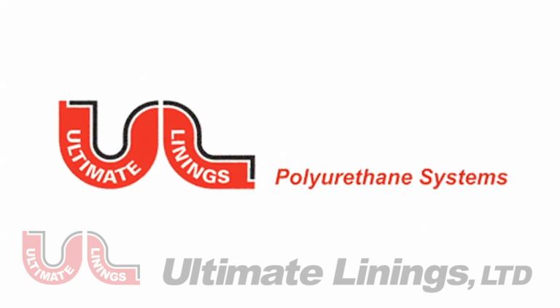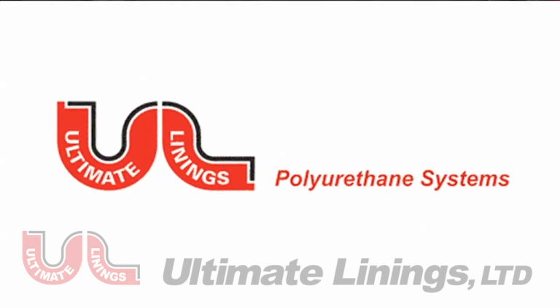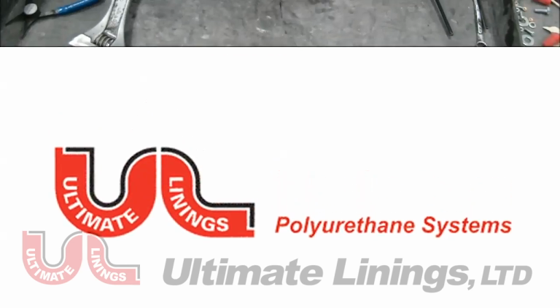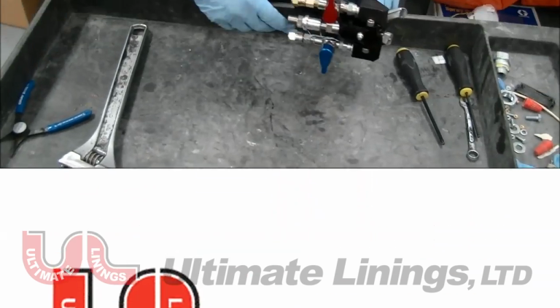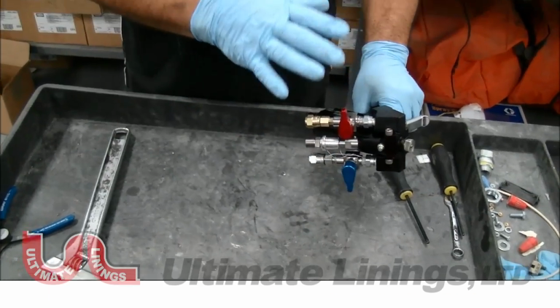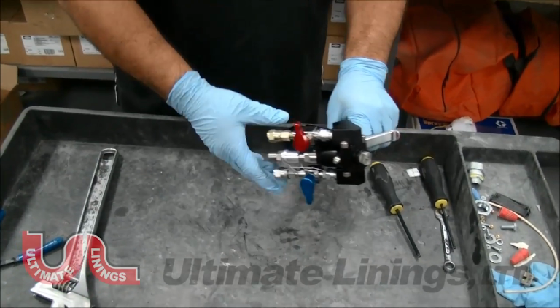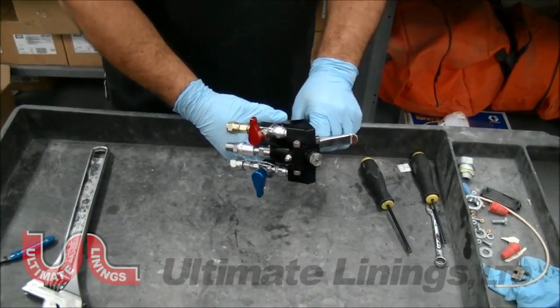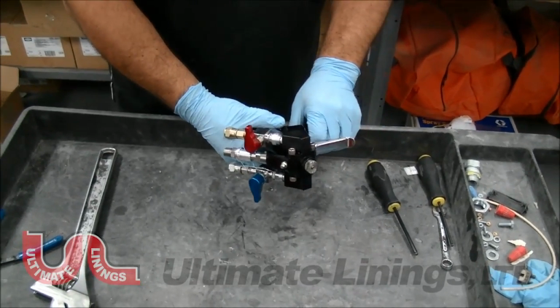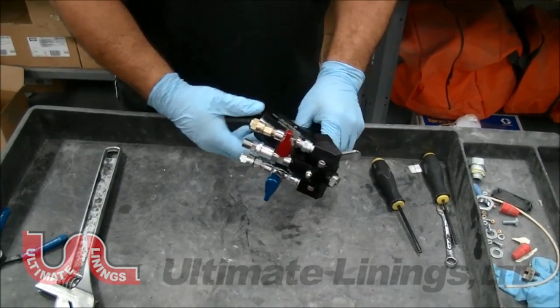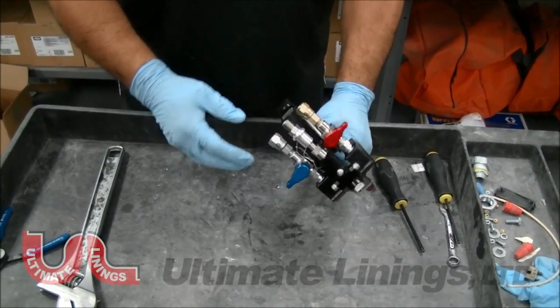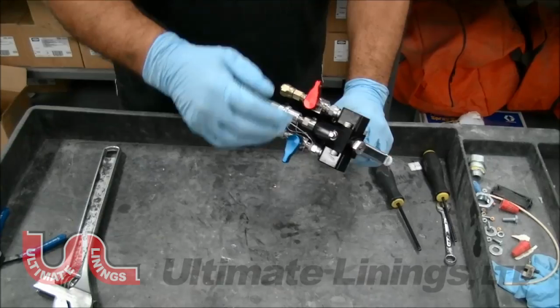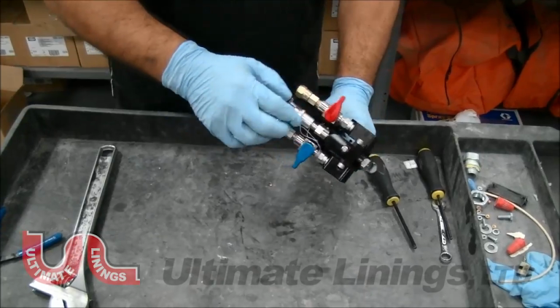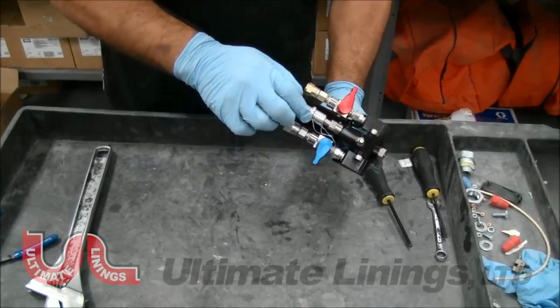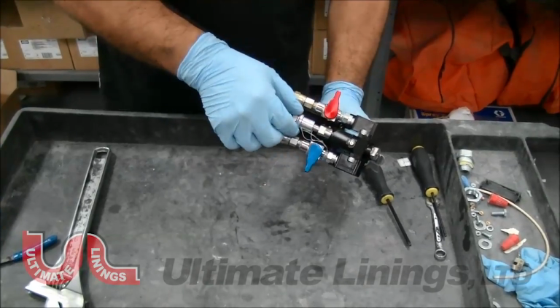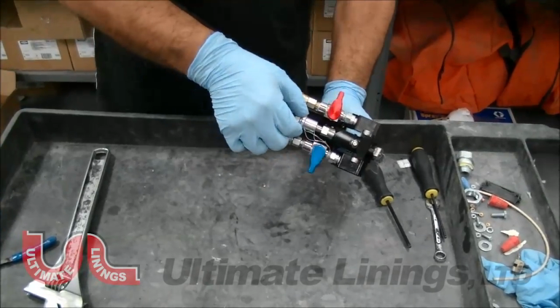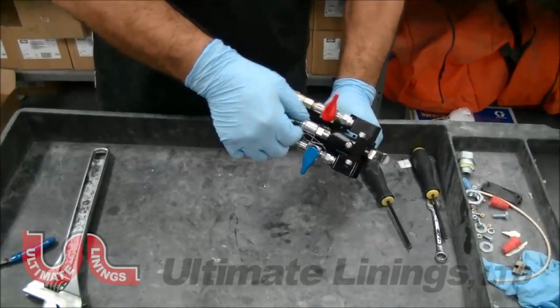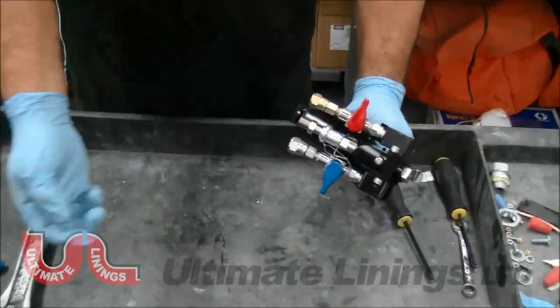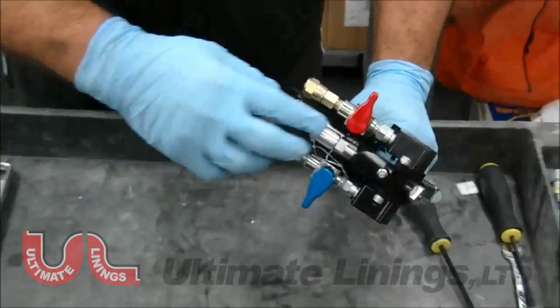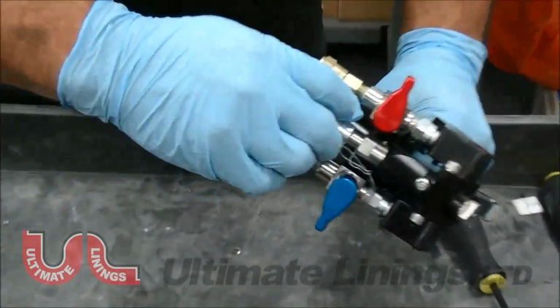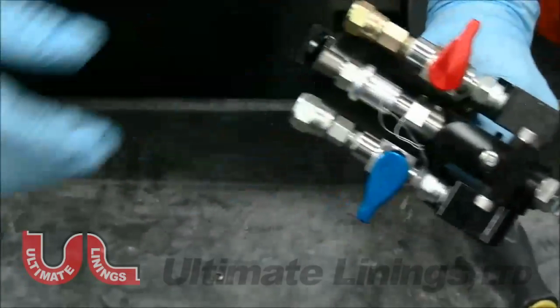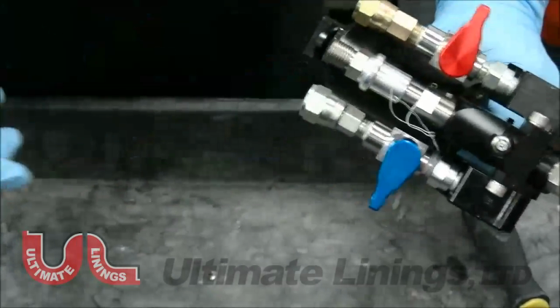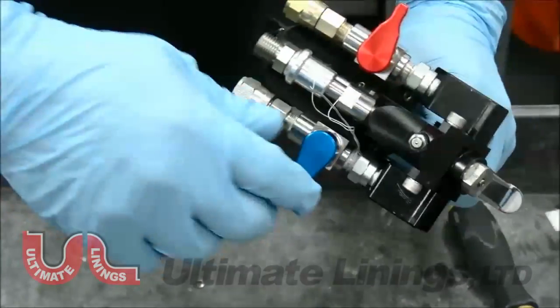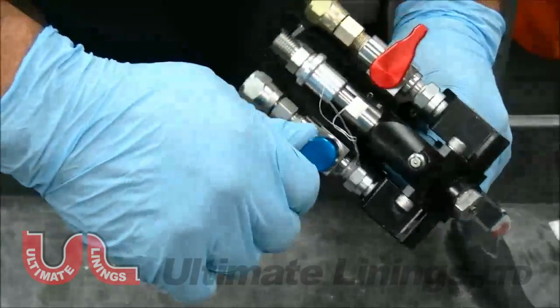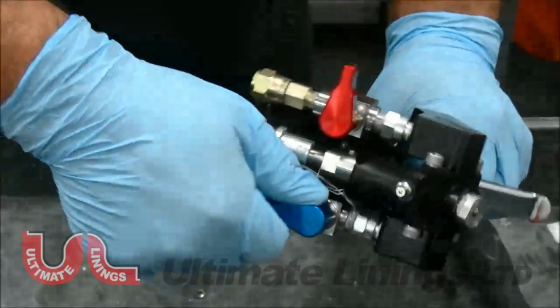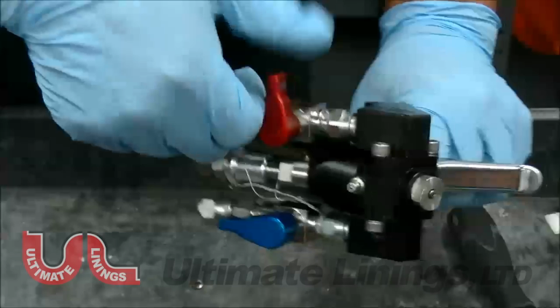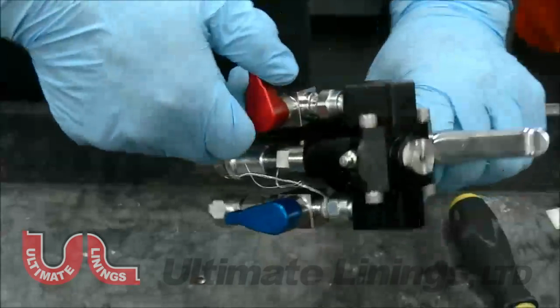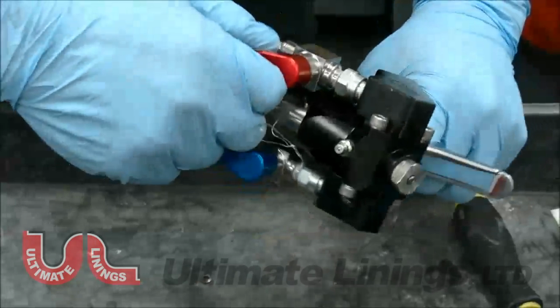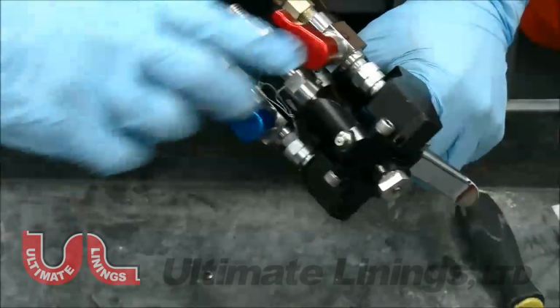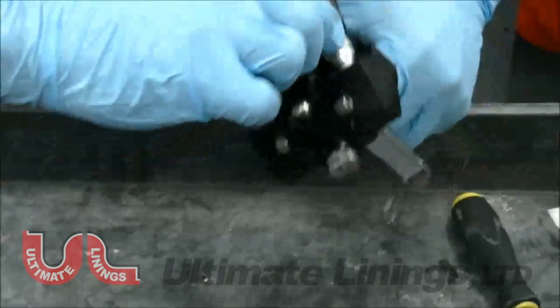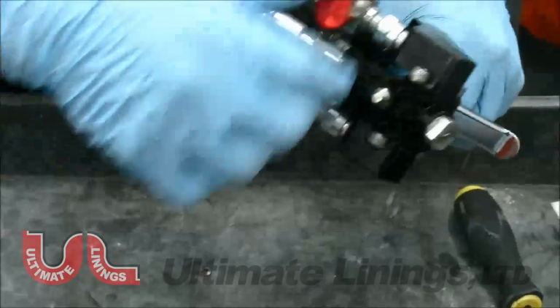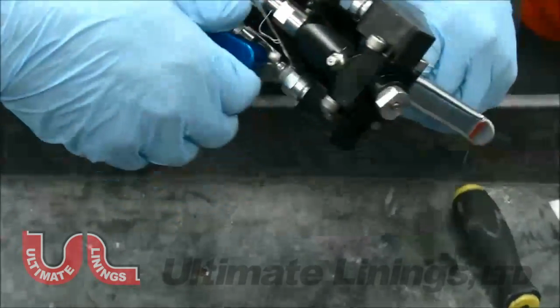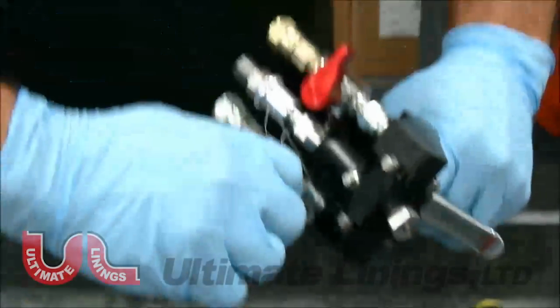This is your spray gun, brand spanking new. This is basically your air on/air off, and this is your product on/product off.